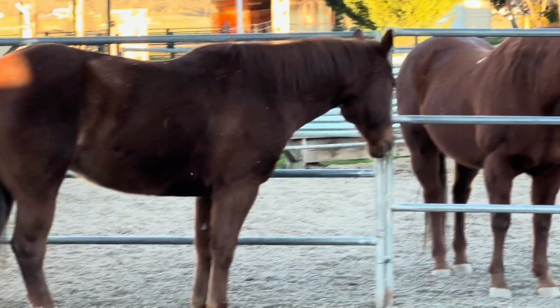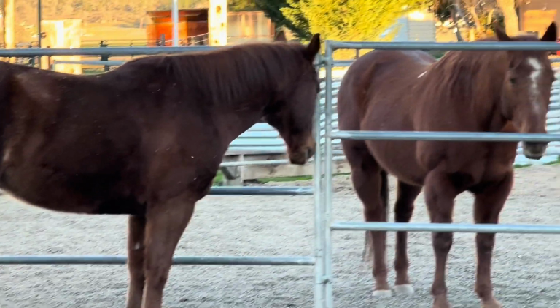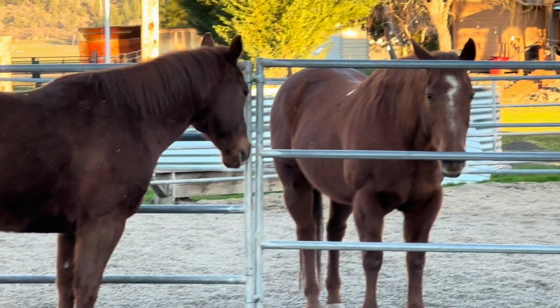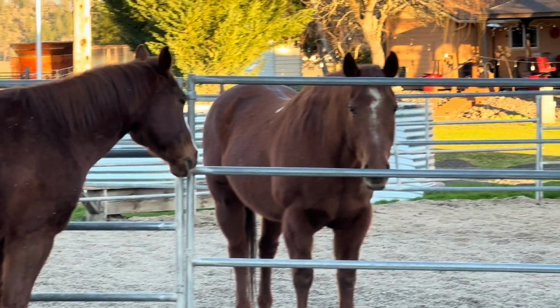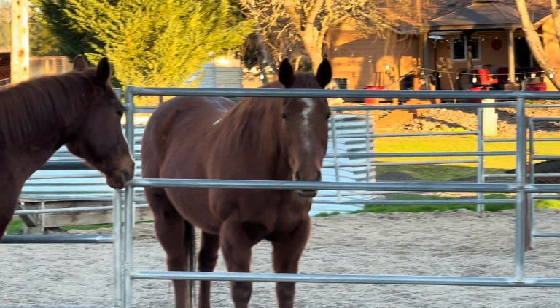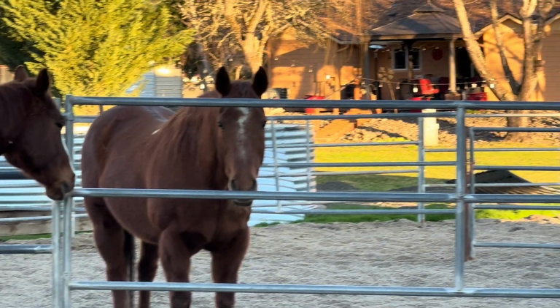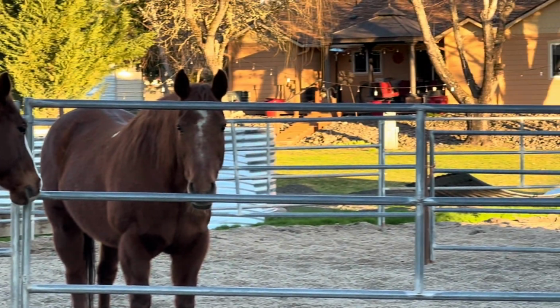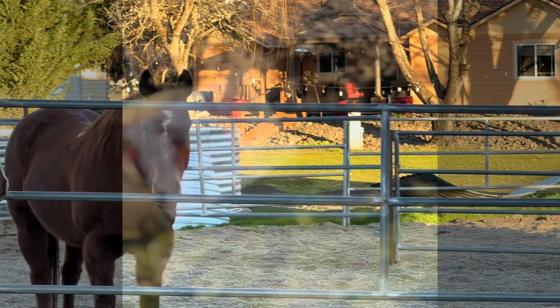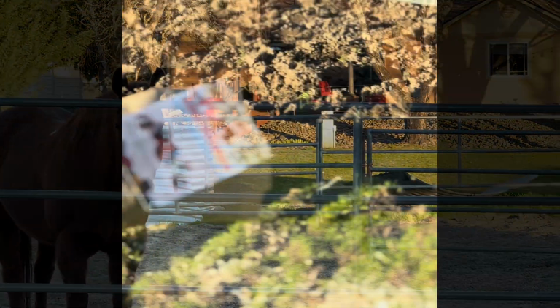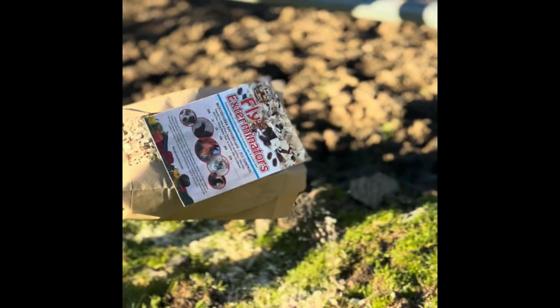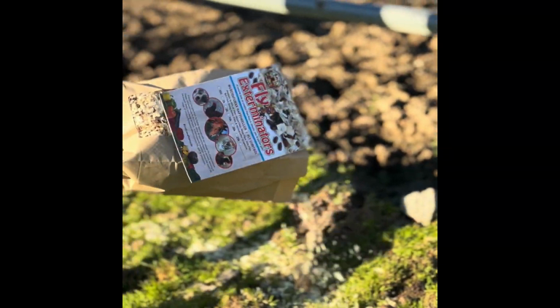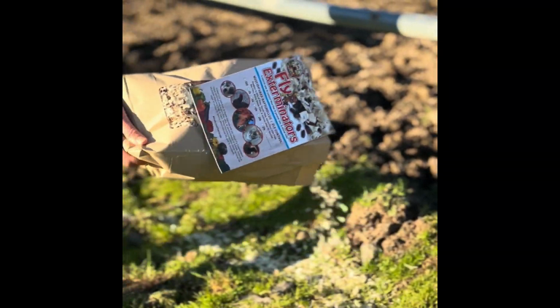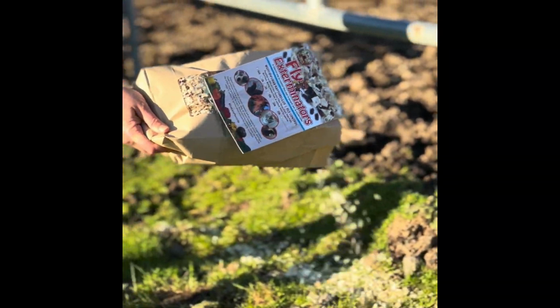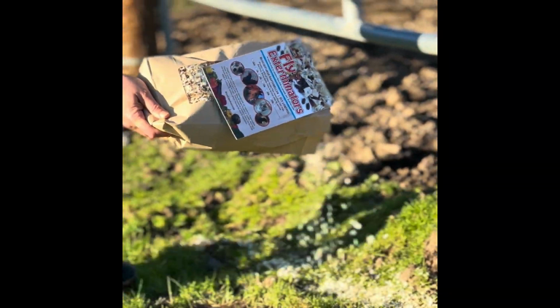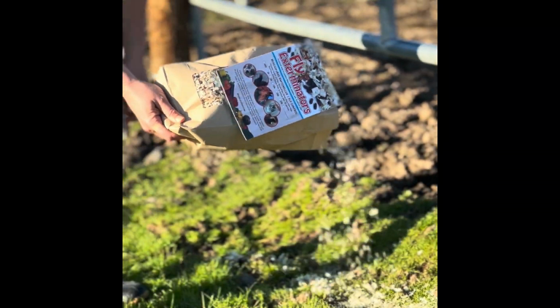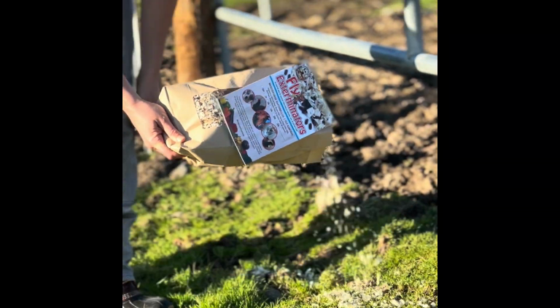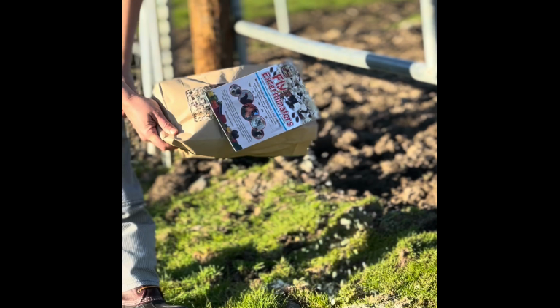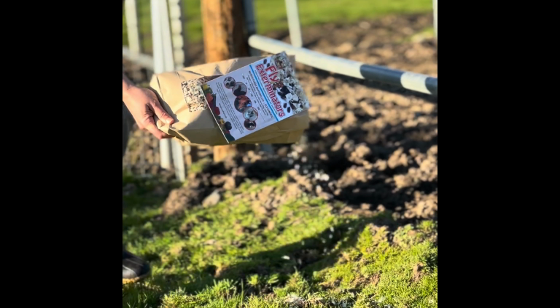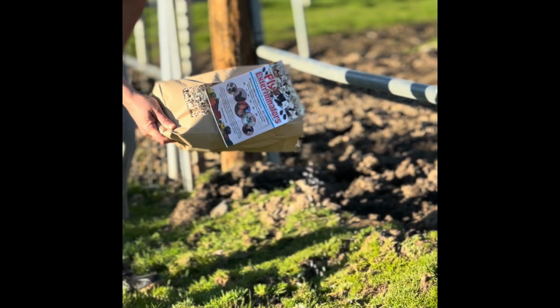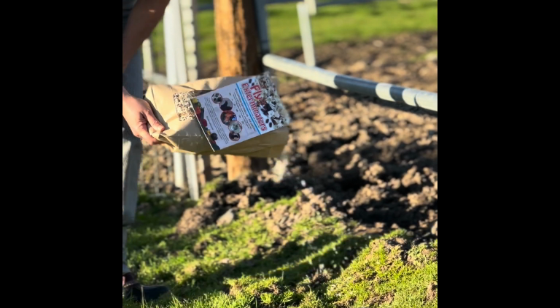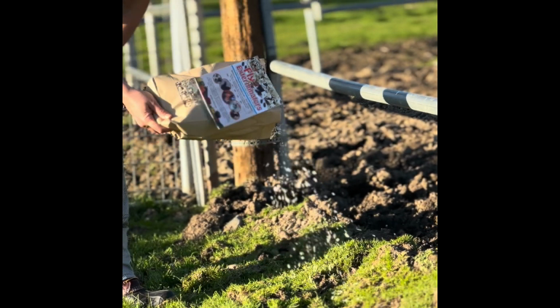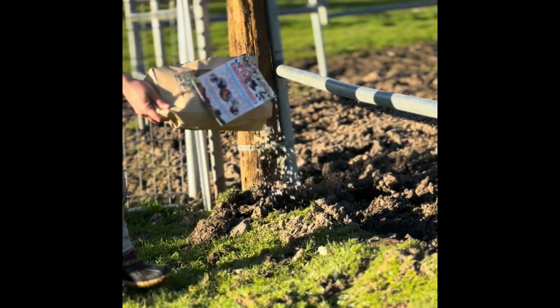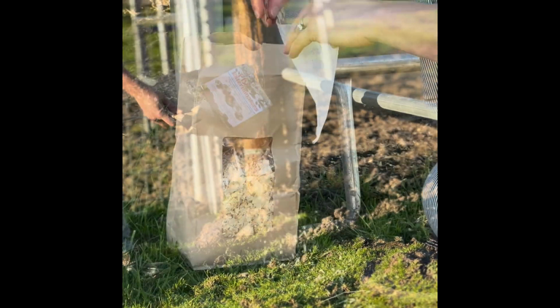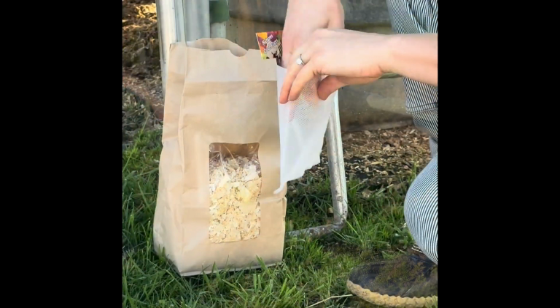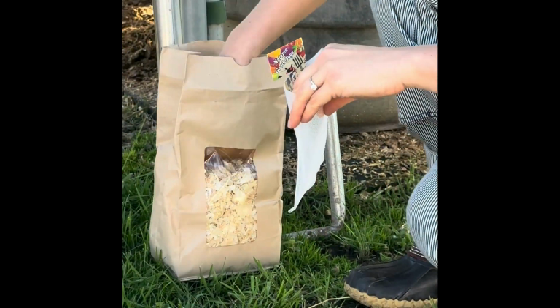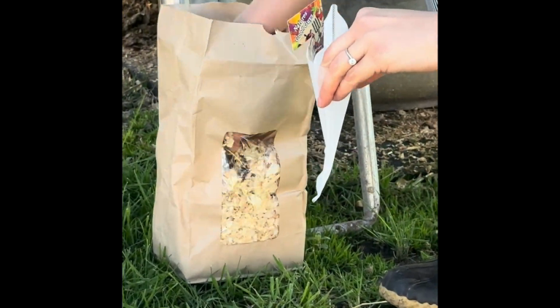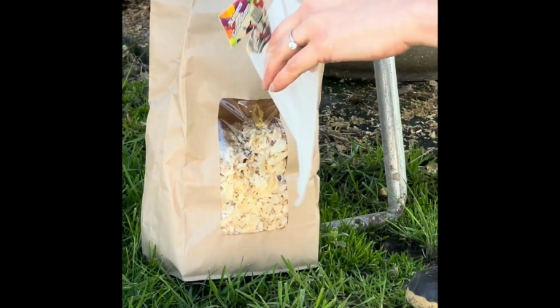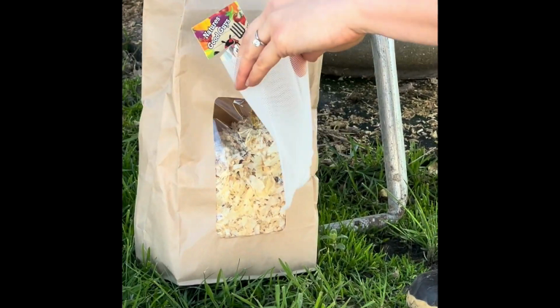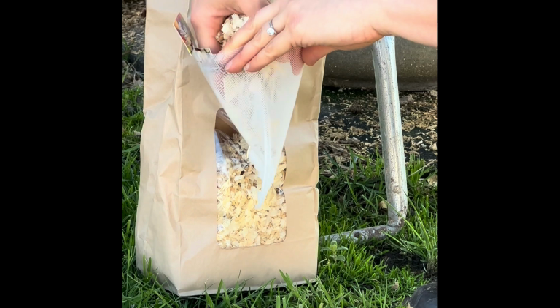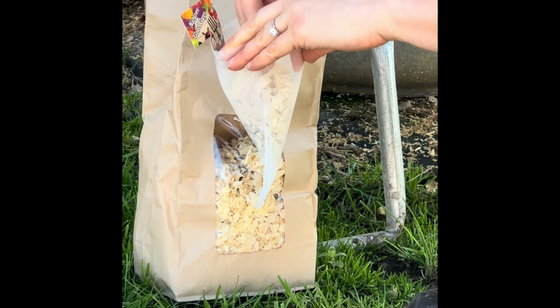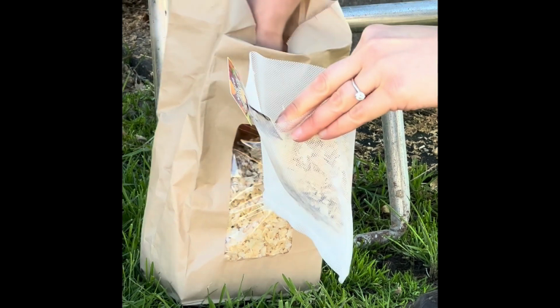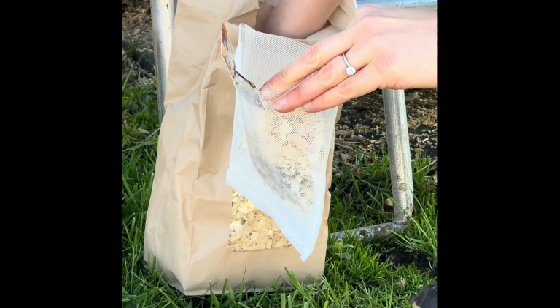Release rates can be found on our website and also on the instructions that come with your fly exterminators, but generally speaking a good number to start at is 1,000 fly exterminators per horse.